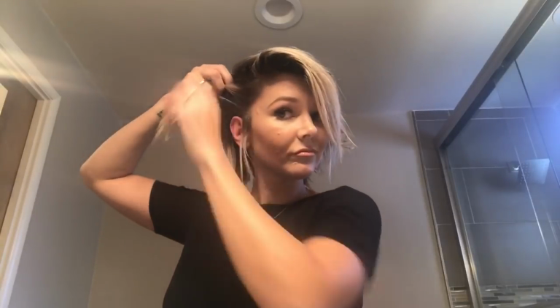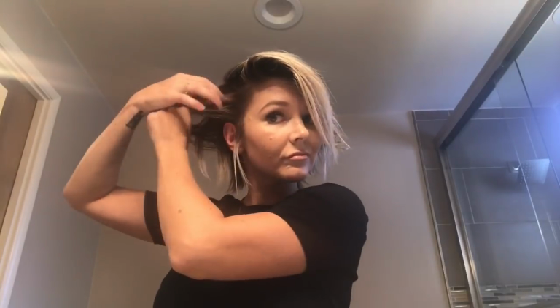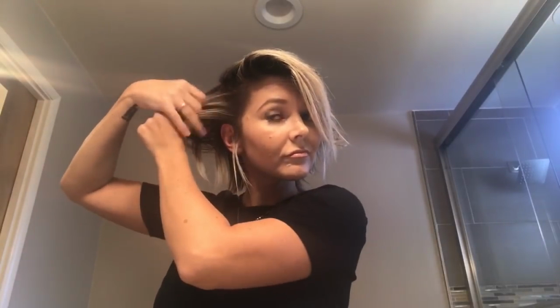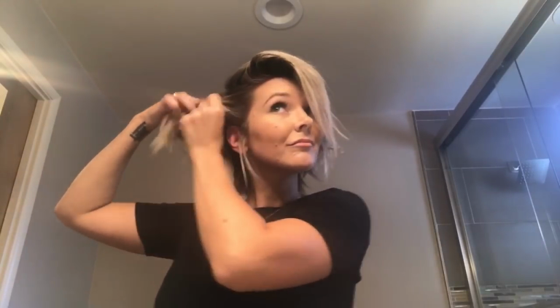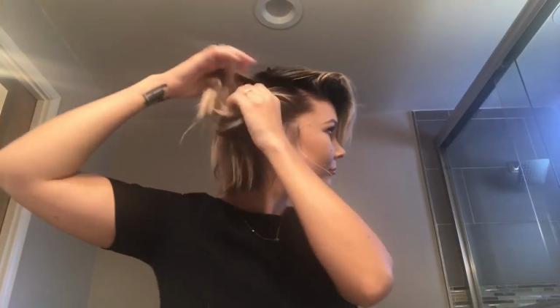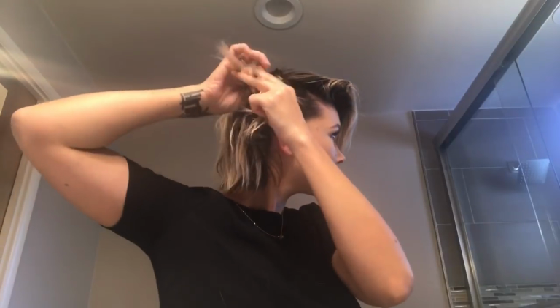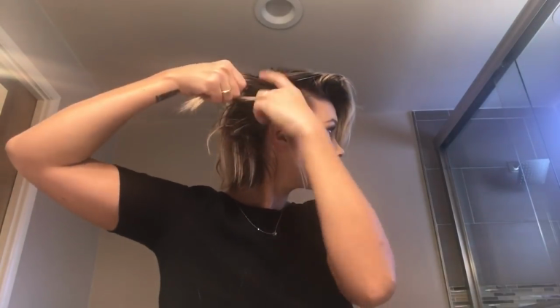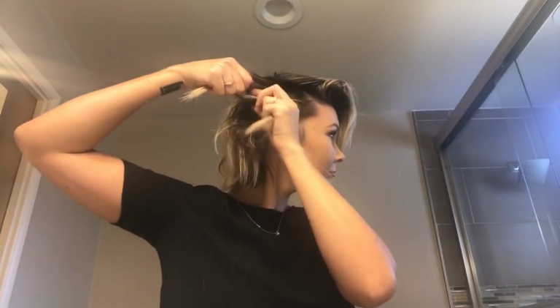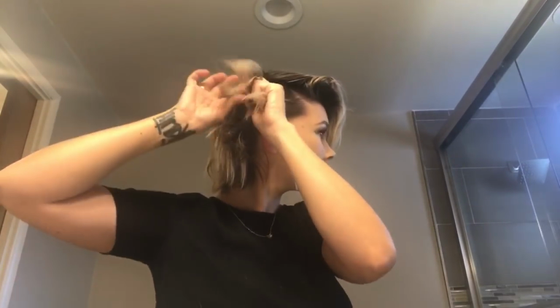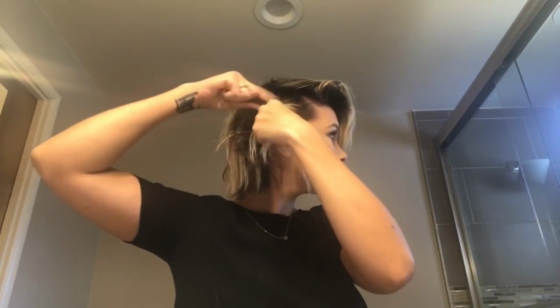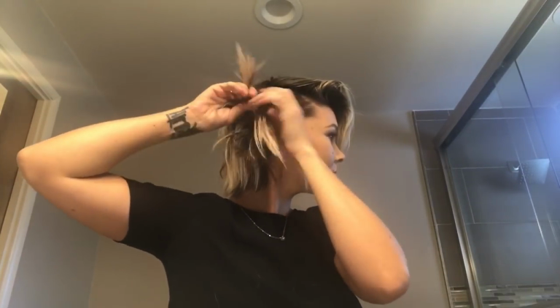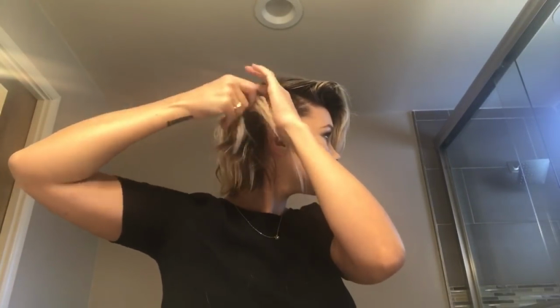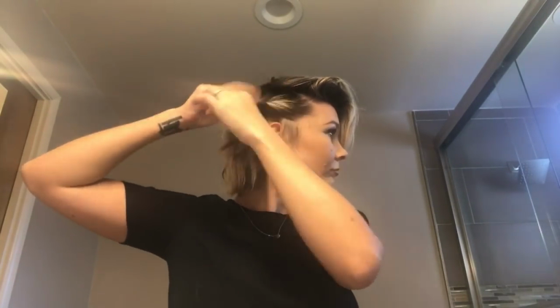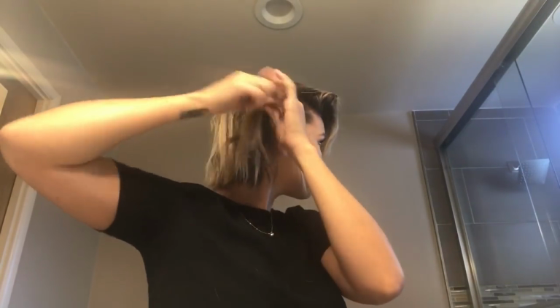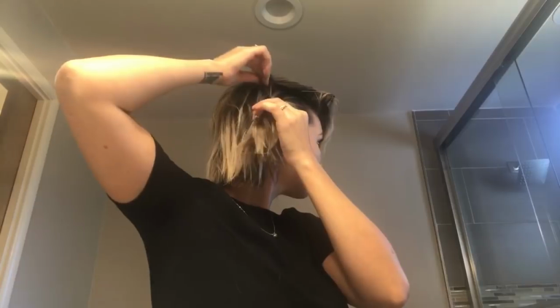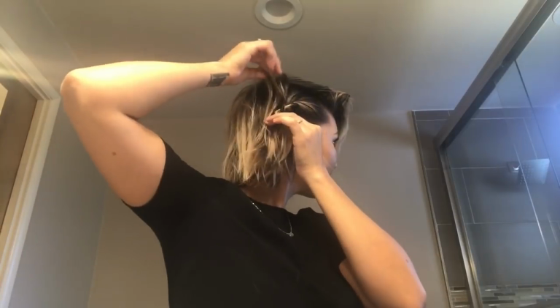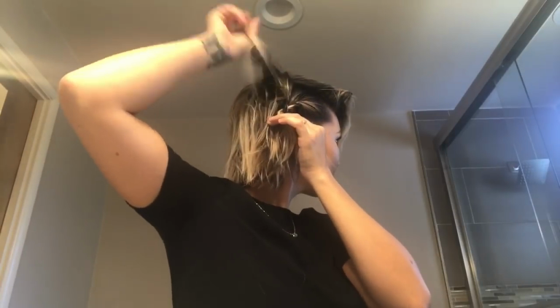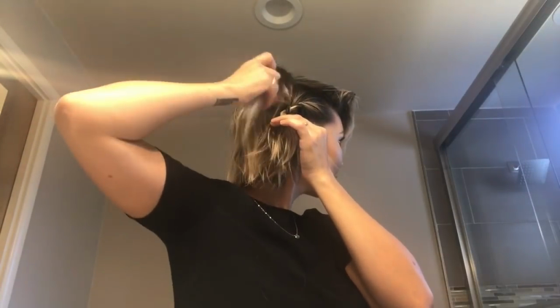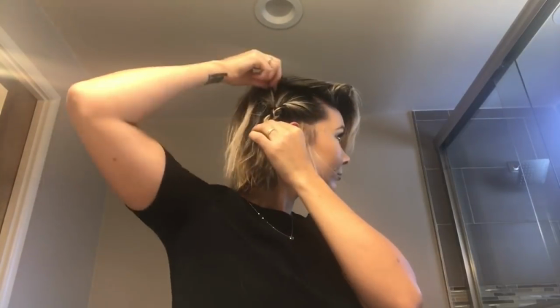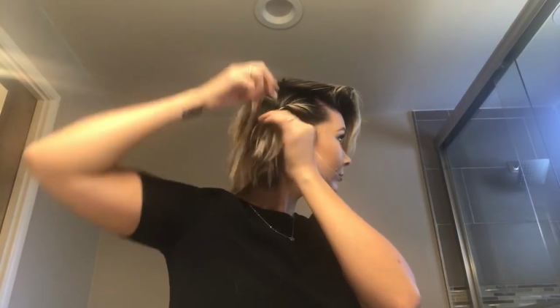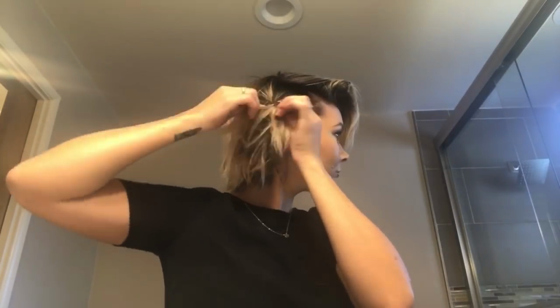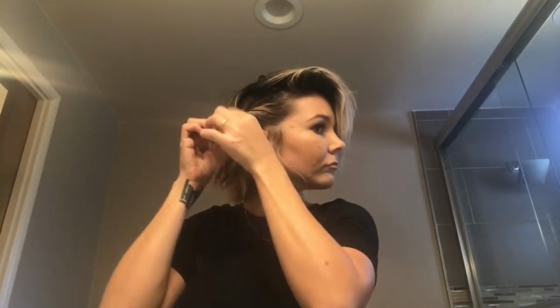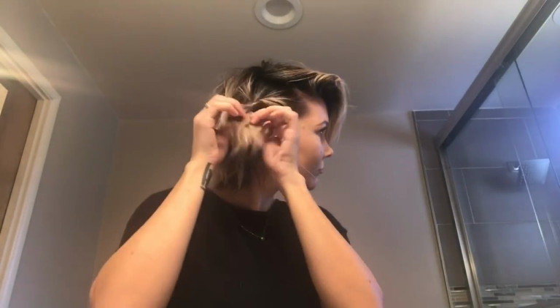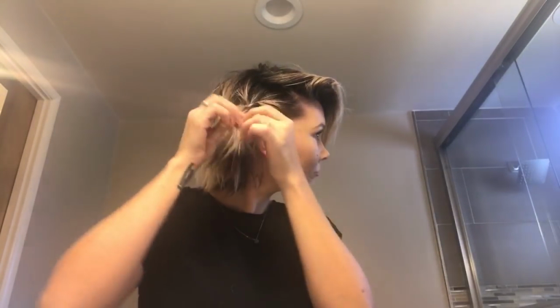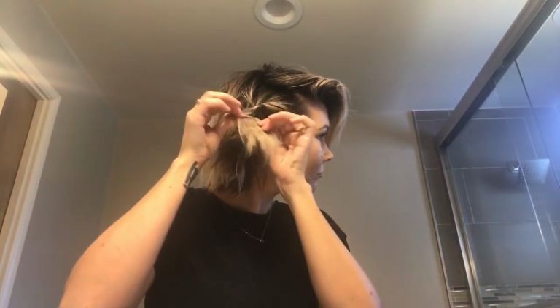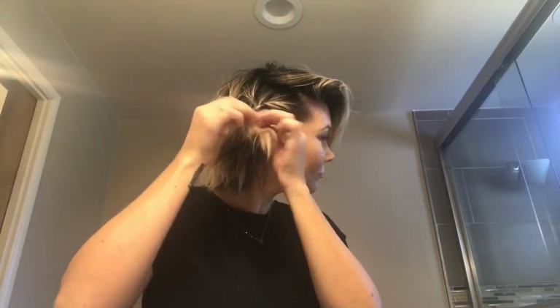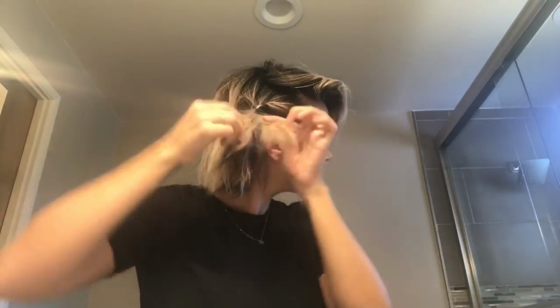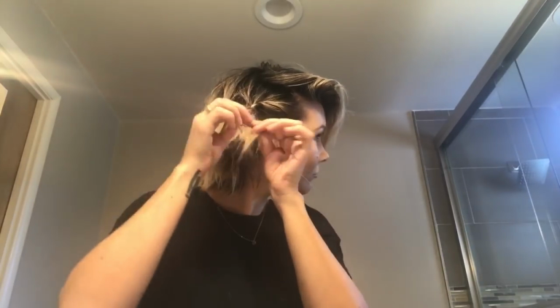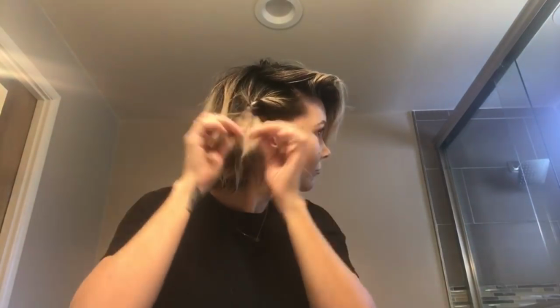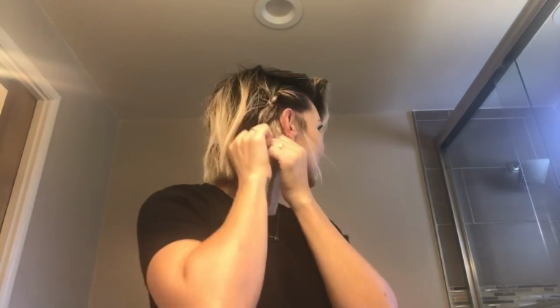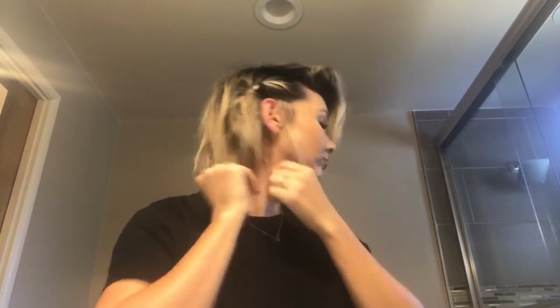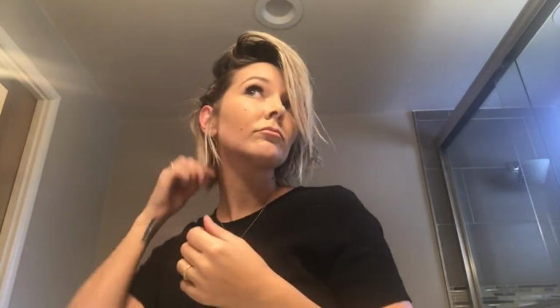You can see how I seriously can do a million things with my hair. I'm just adding a little braid to the side and then I'm going to kind of tease the ends out. And because of the product, I don't even need a hair tie.